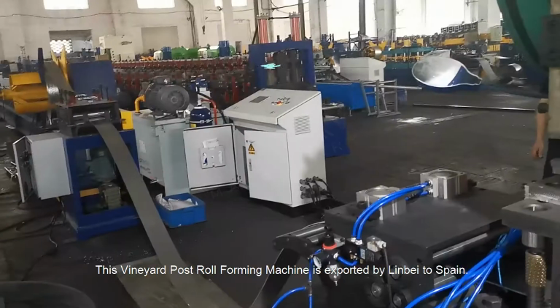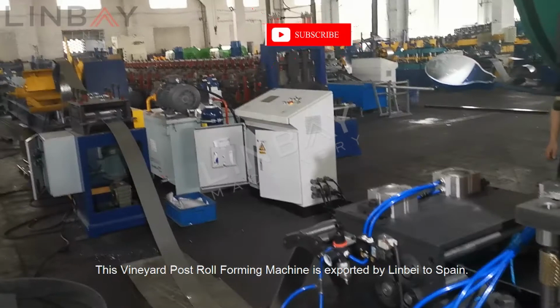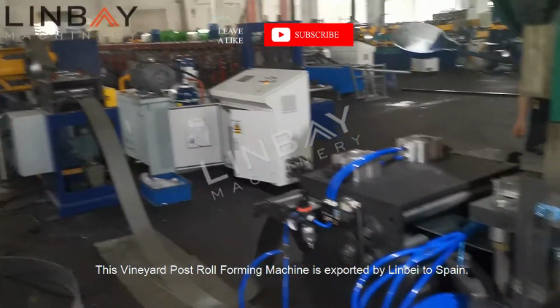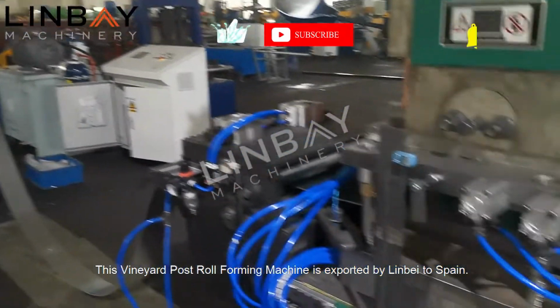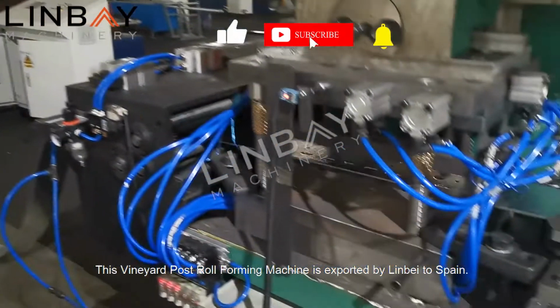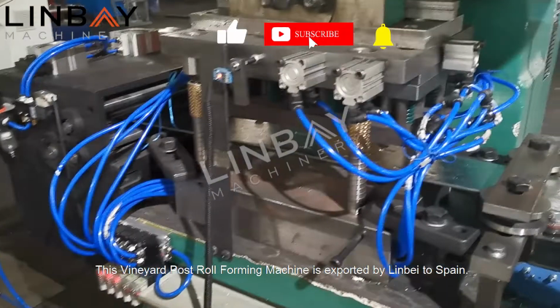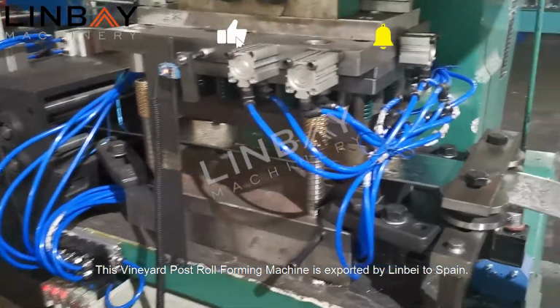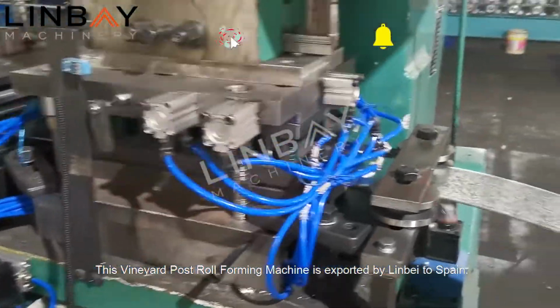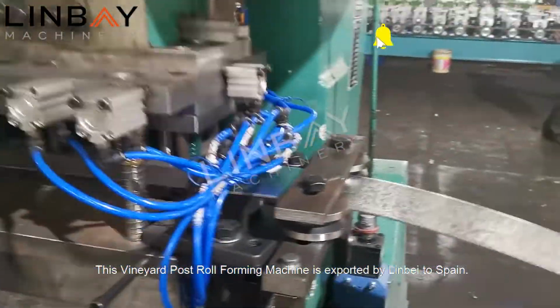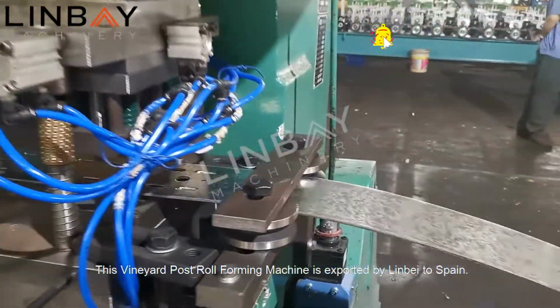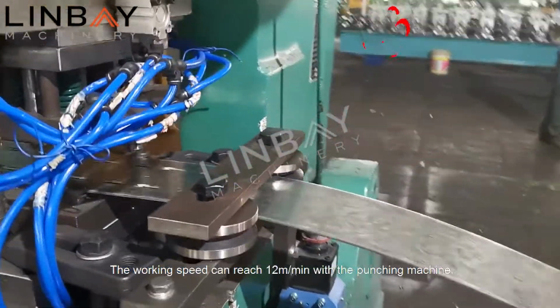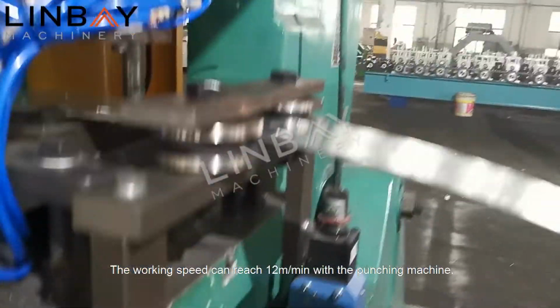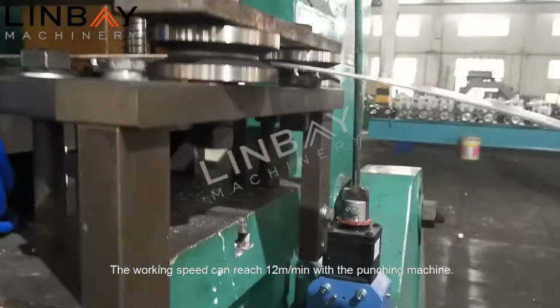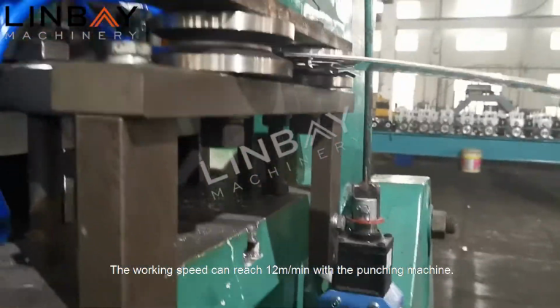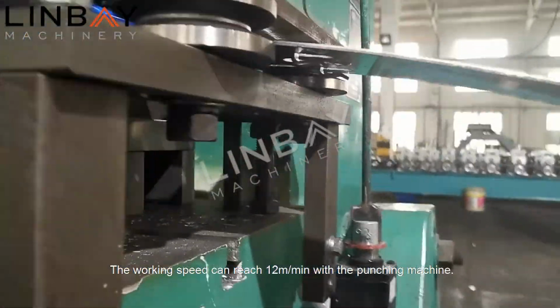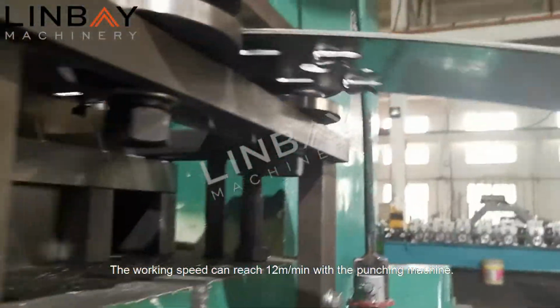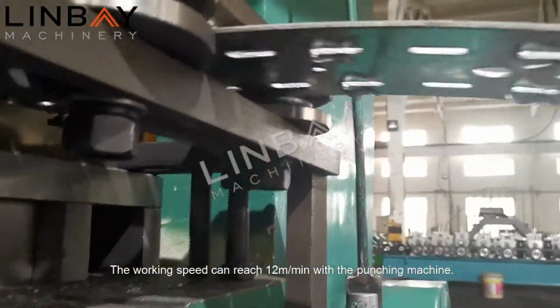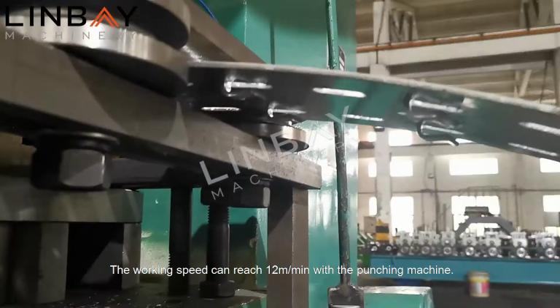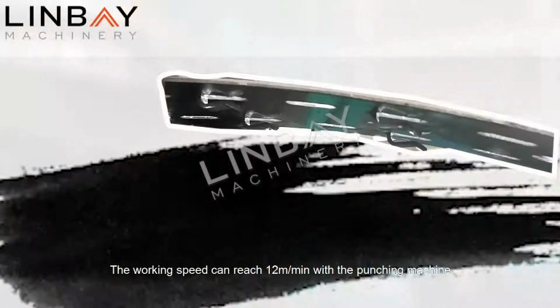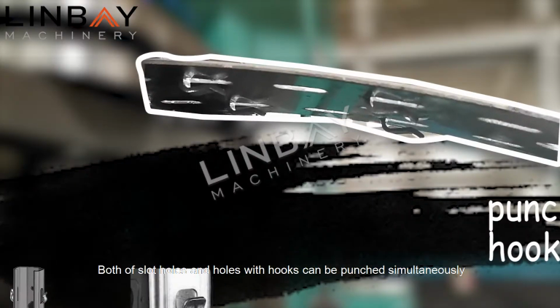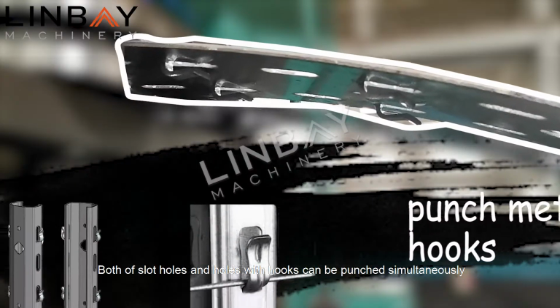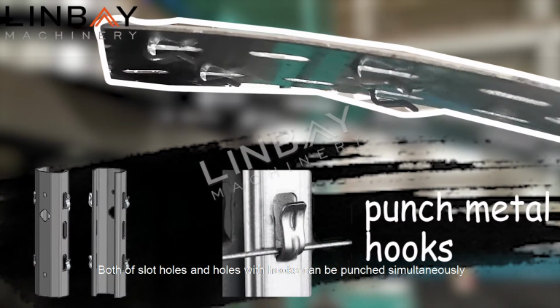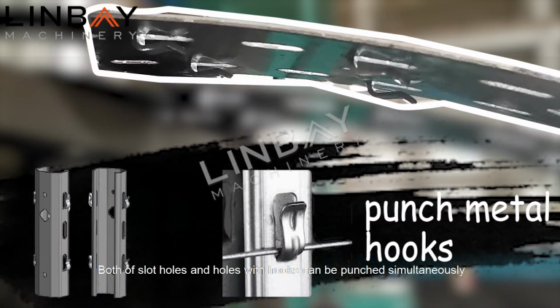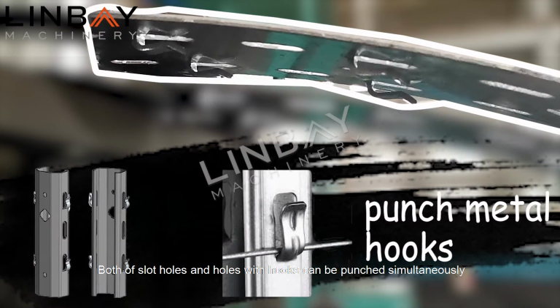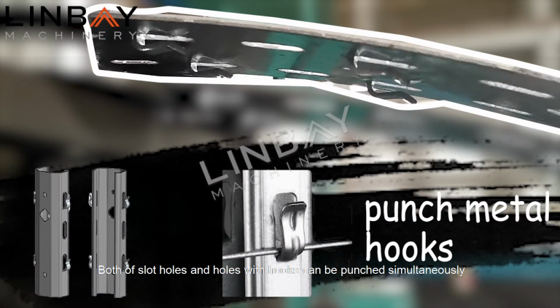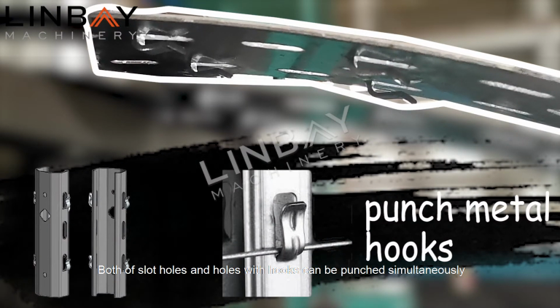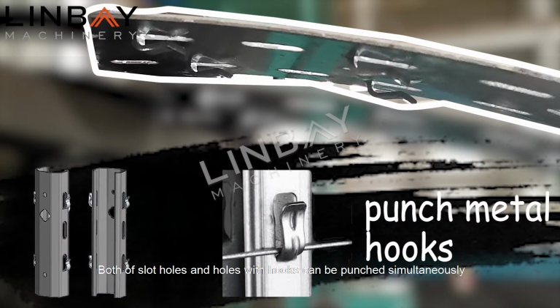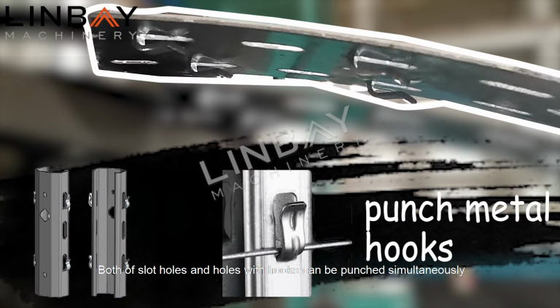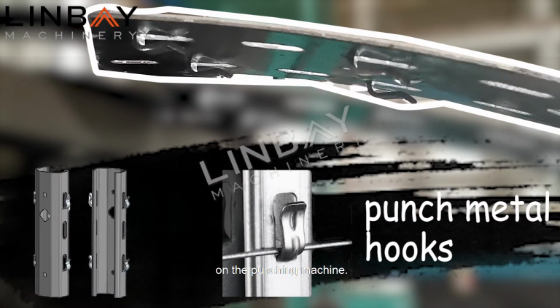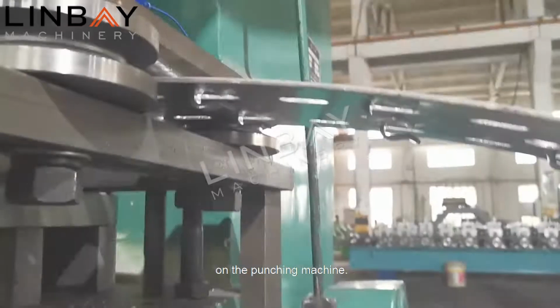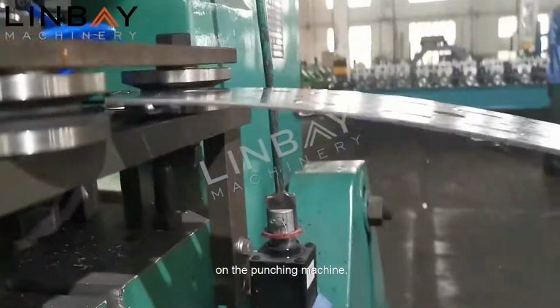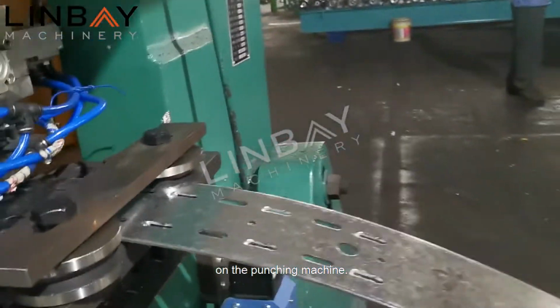This vineyard post roll forming machine is exported by Linbei to Spain. The working speed can reach 12 meters per minute with the punching machine. Both slot holes and holes with hooks can be punched simultaneously on the punching machine.